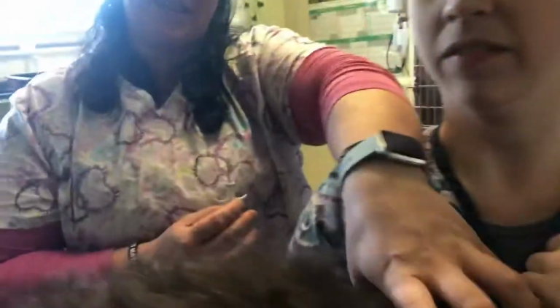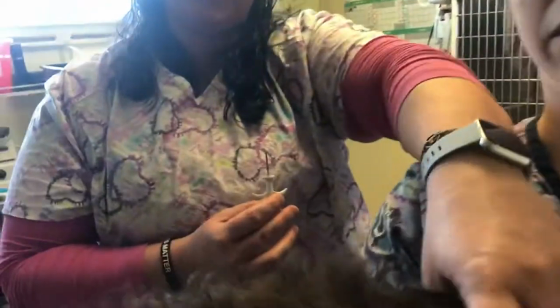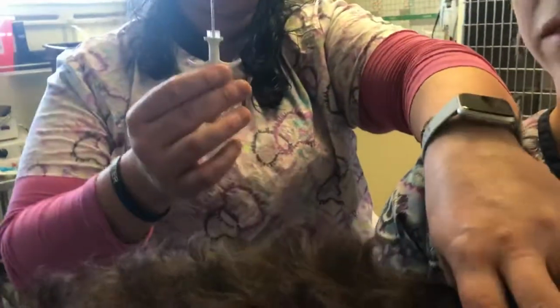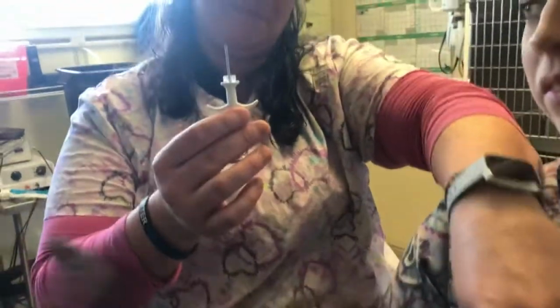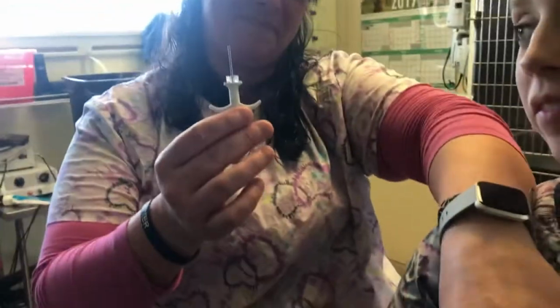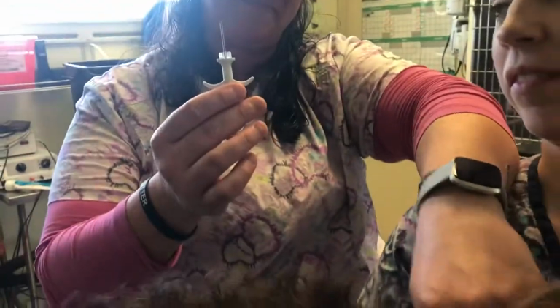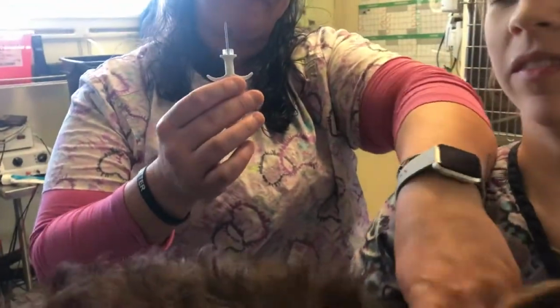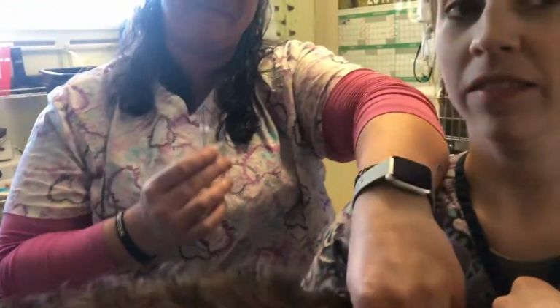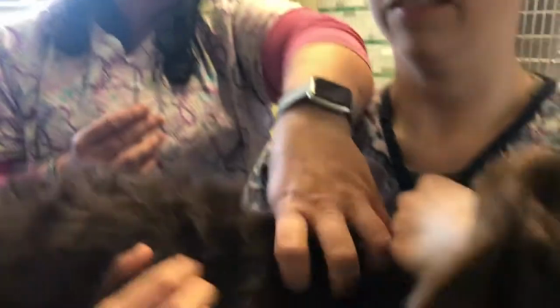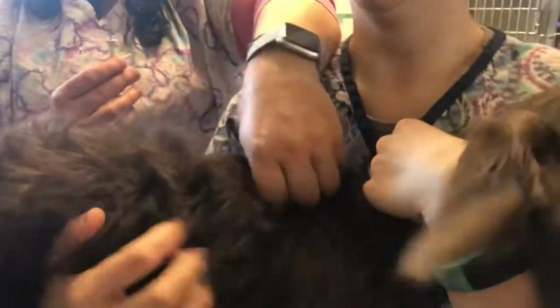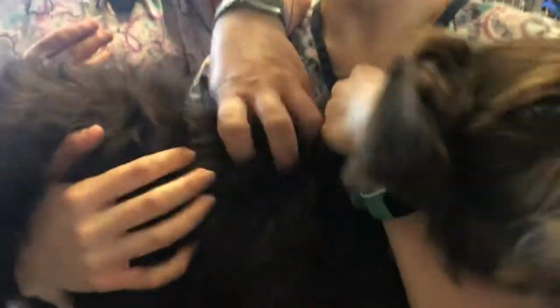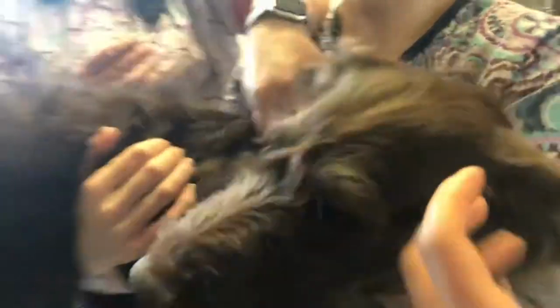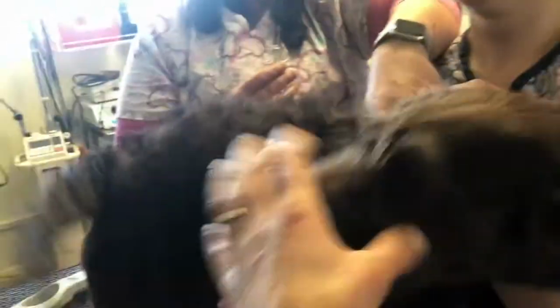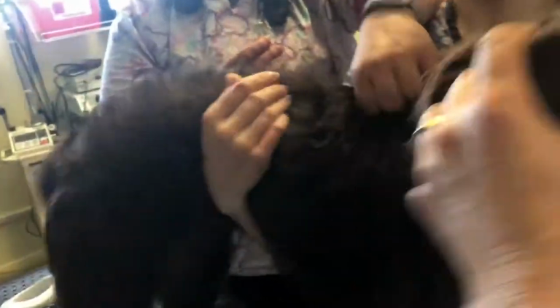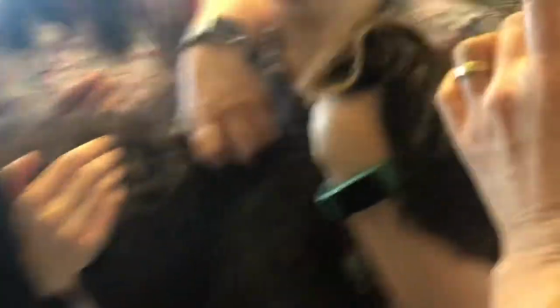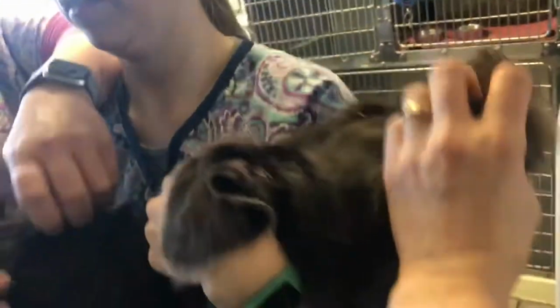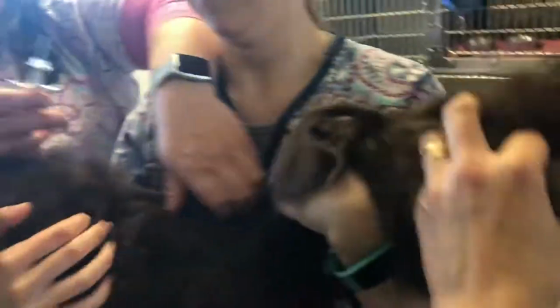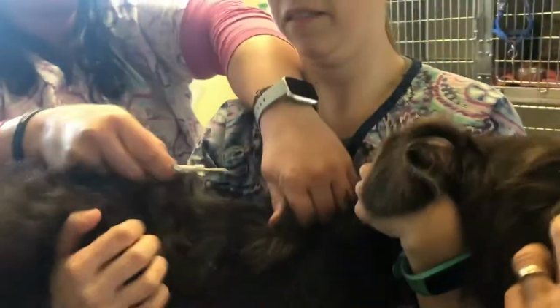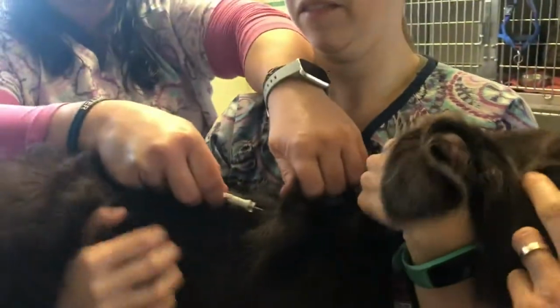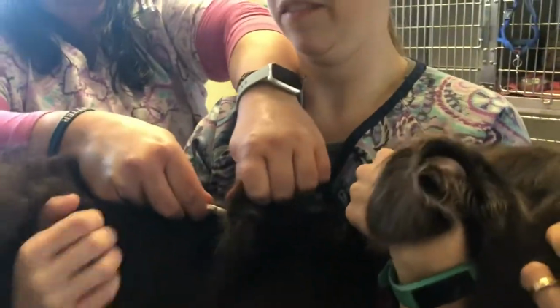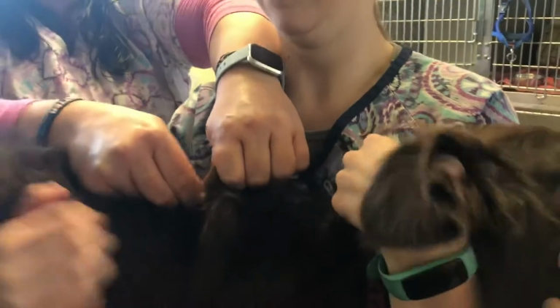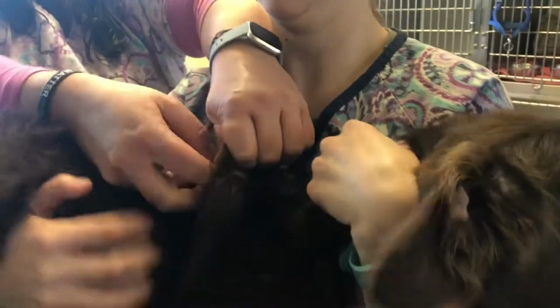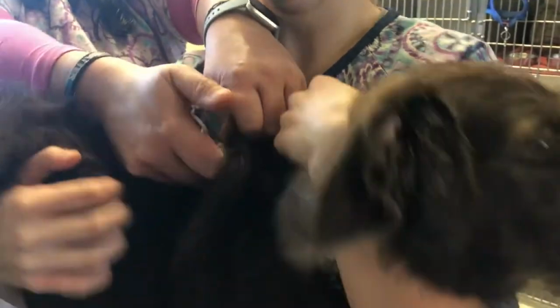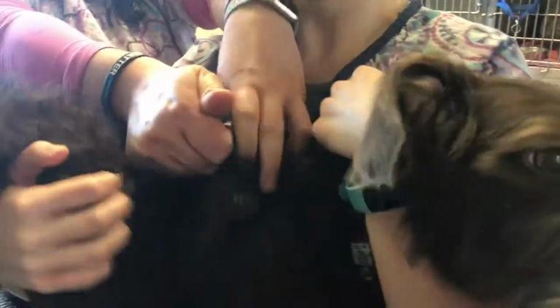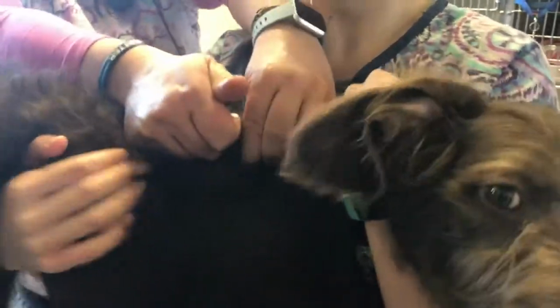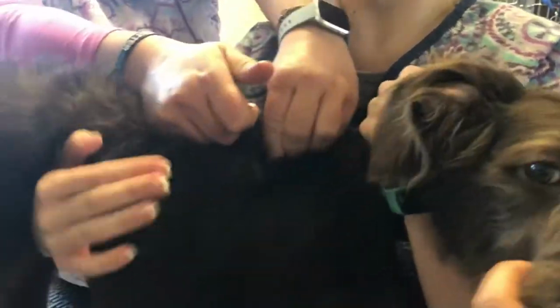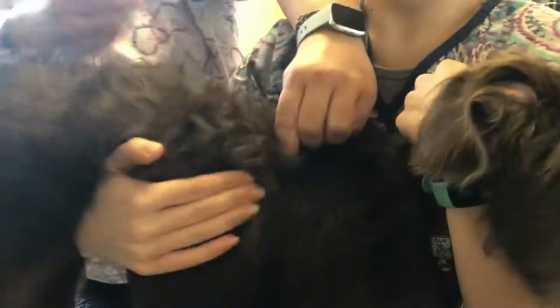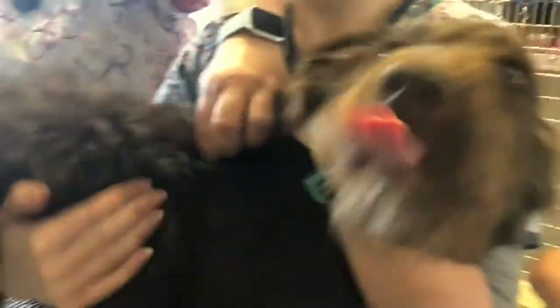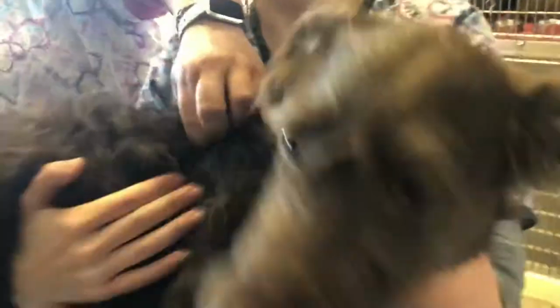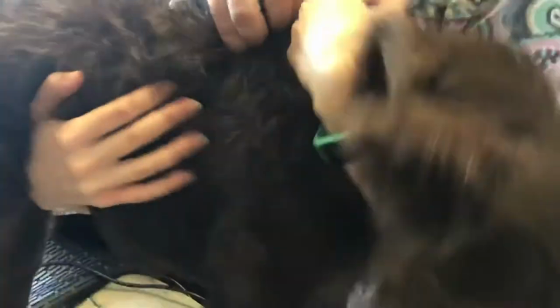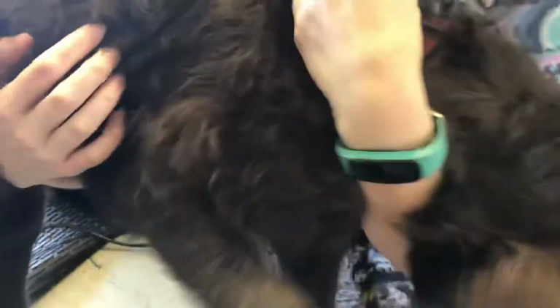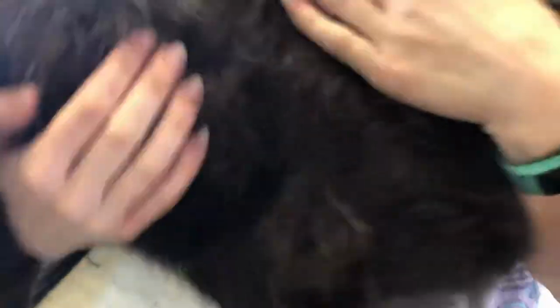There is the microchip right there in that needle. I tell people it's just like giving a vaccine — it goes underneath the skin in the area of the shoulder blades. We're gonna try to keep her busy by playing and do the demo. Inject, push the plunger, and there you go. There's the microchip.